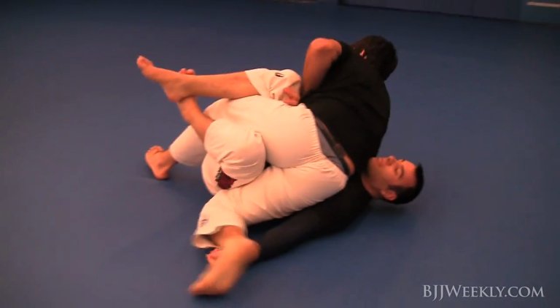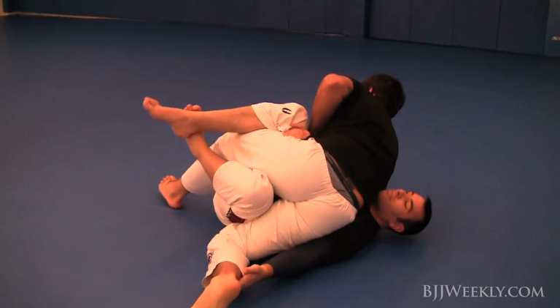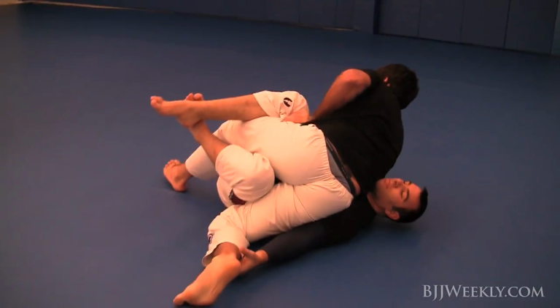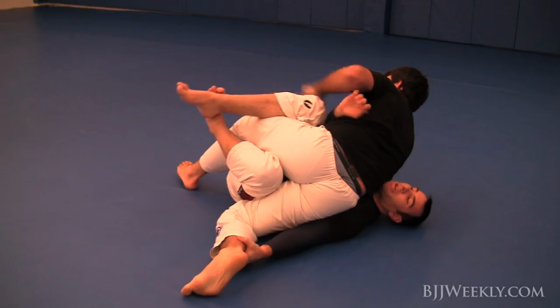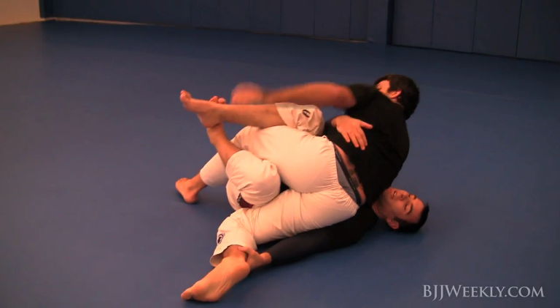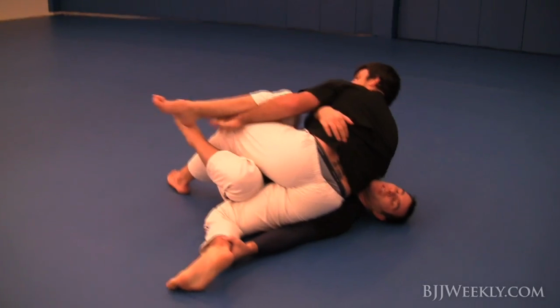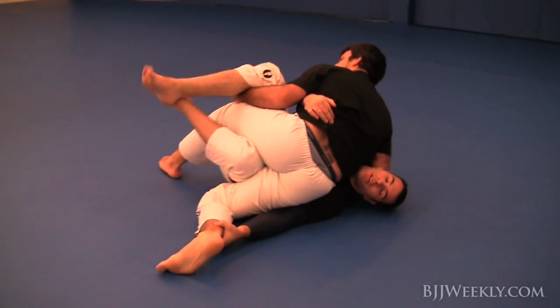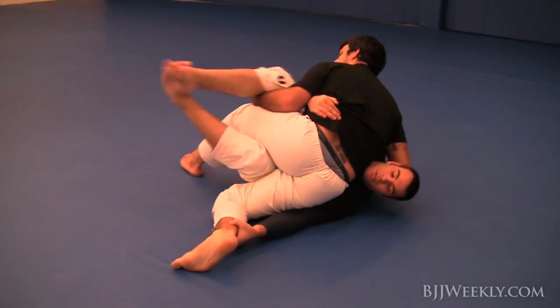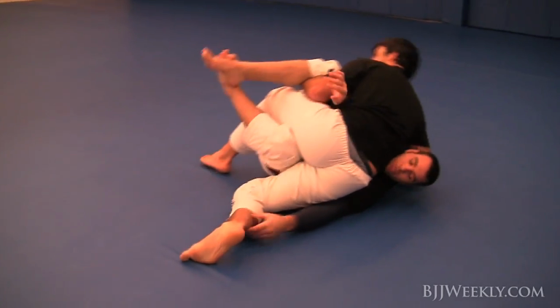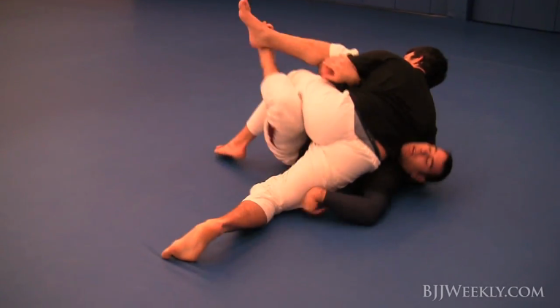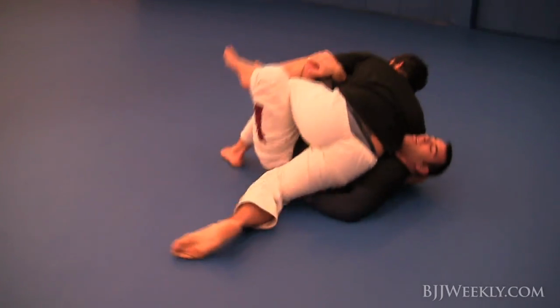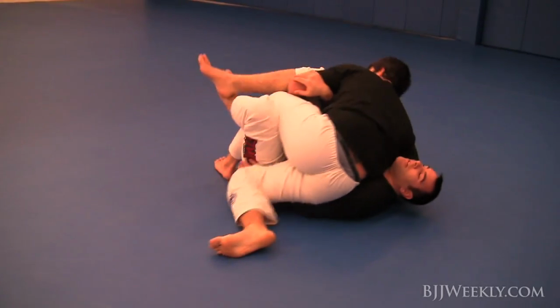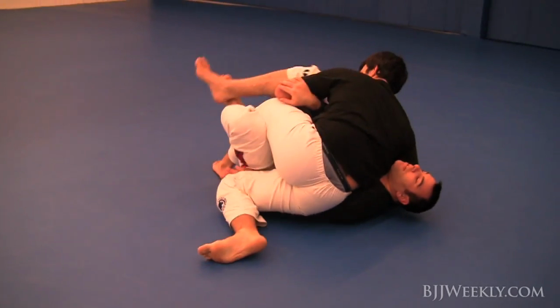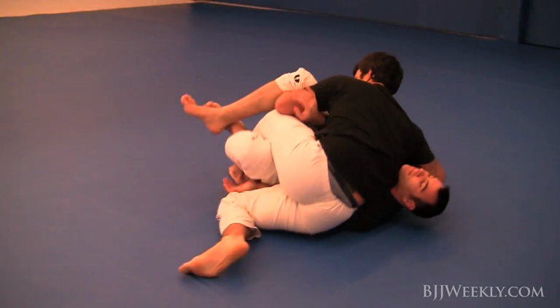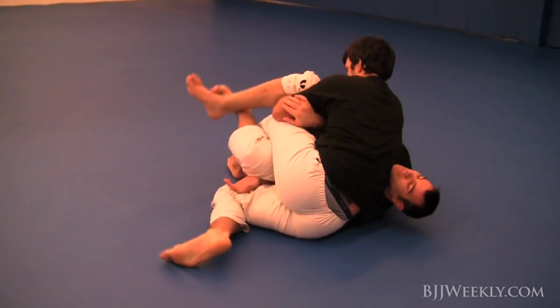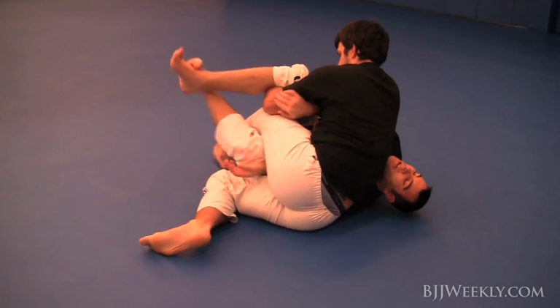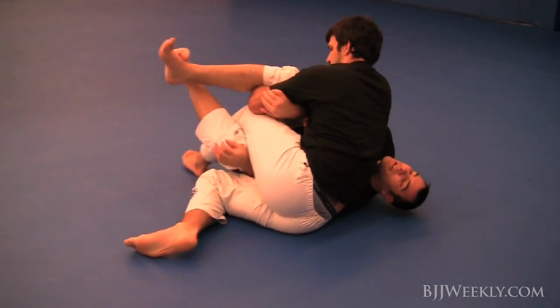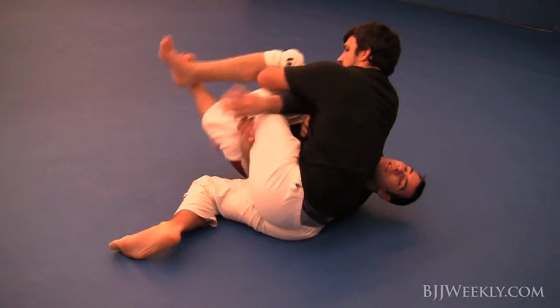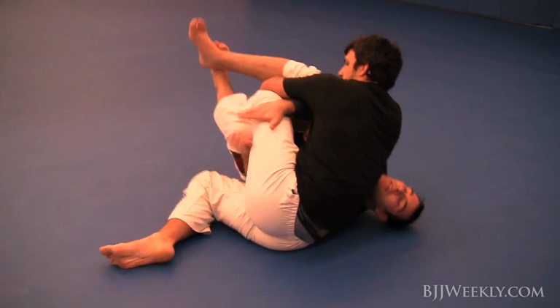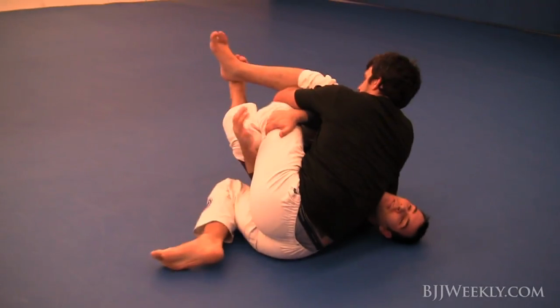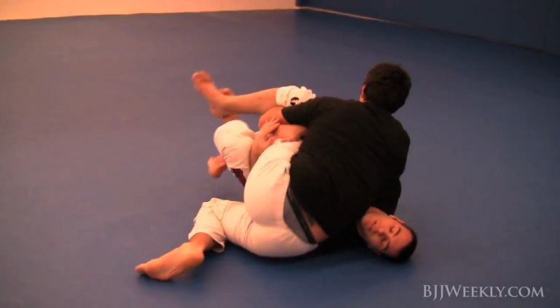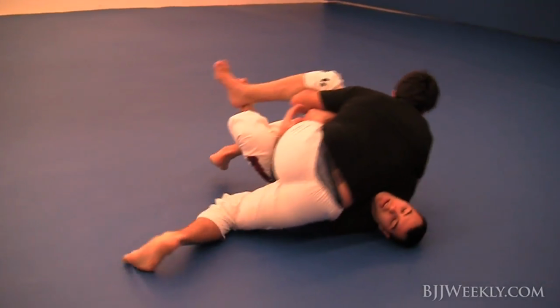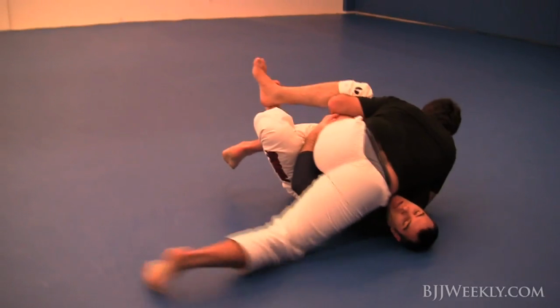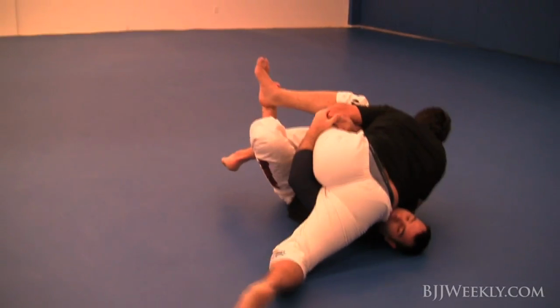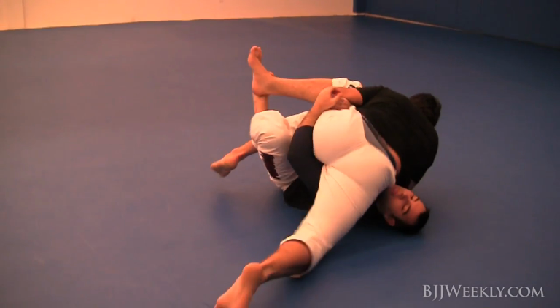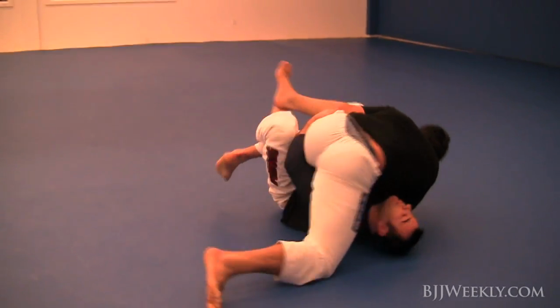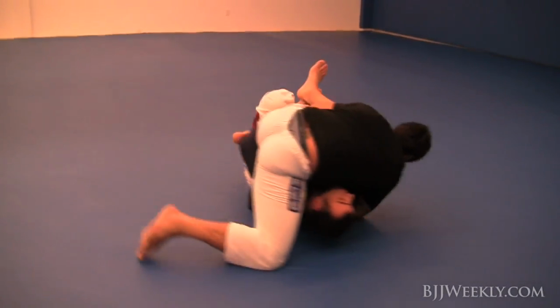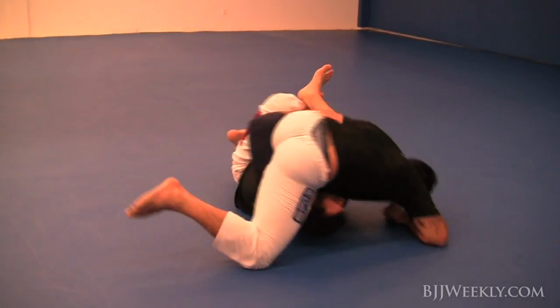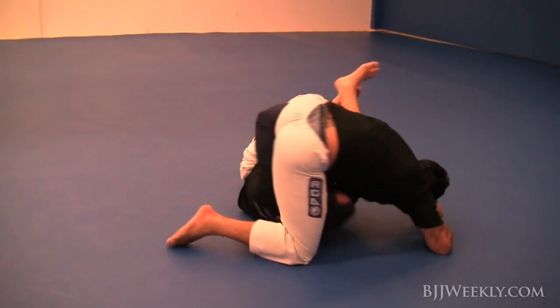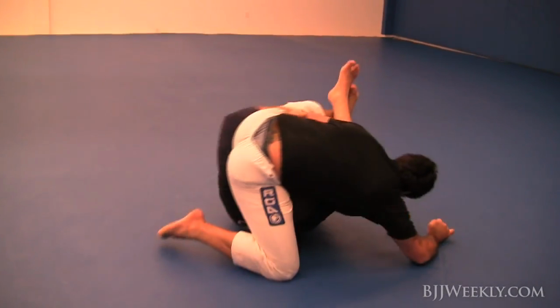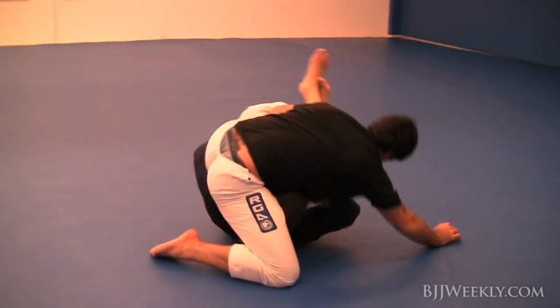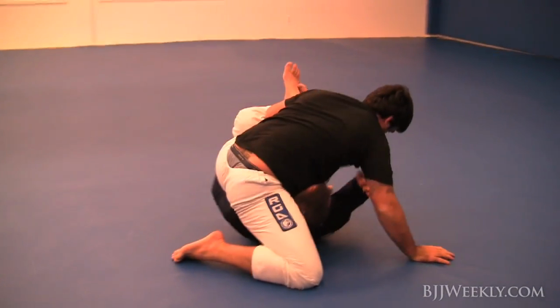He chooses to go into a reverse kesa here — he really likes this position. It's a good position for him because he's got really heavy hips, so it's really hard to move him.